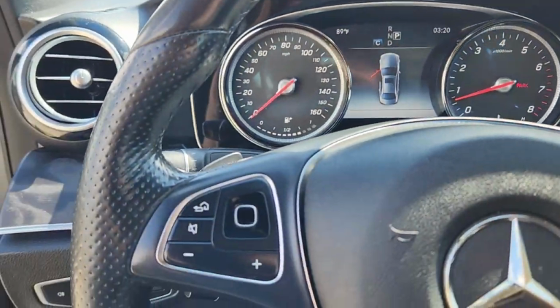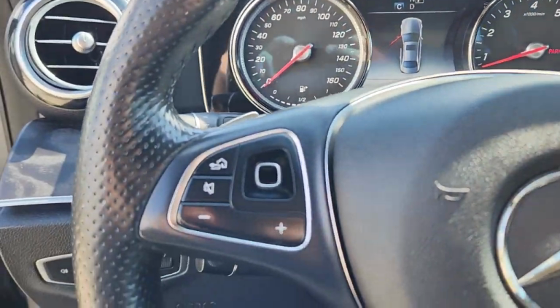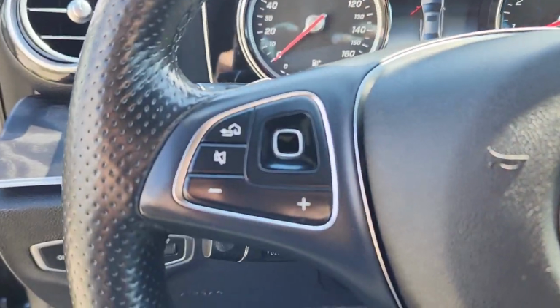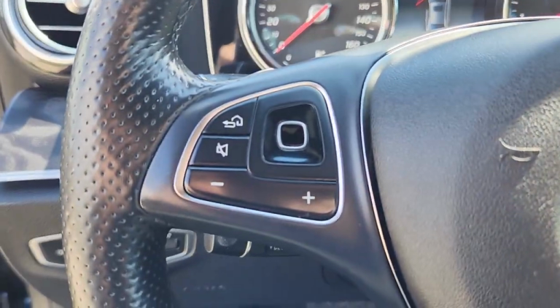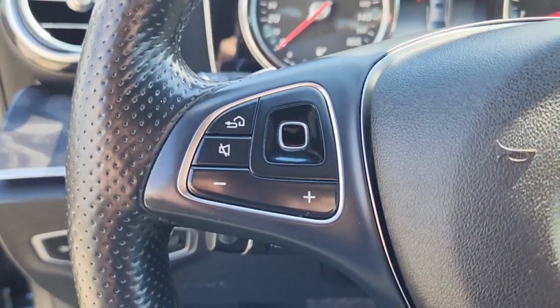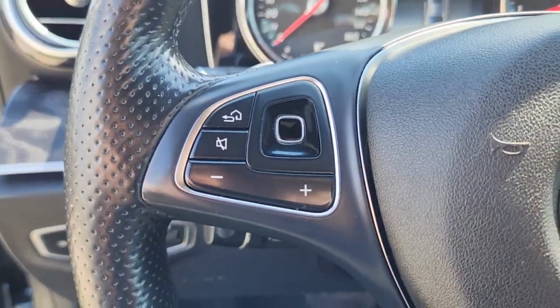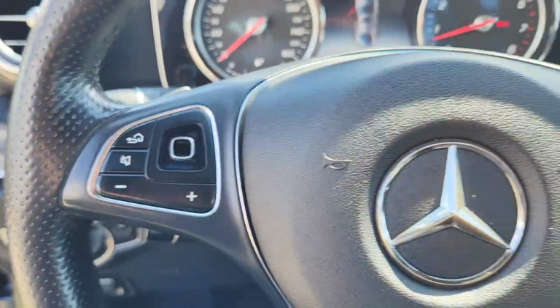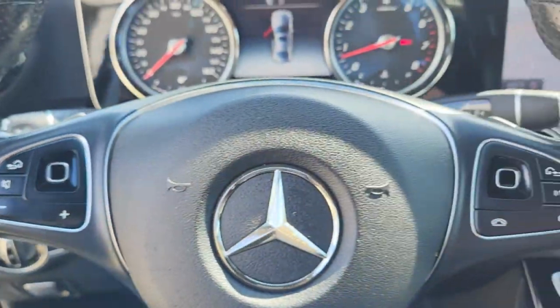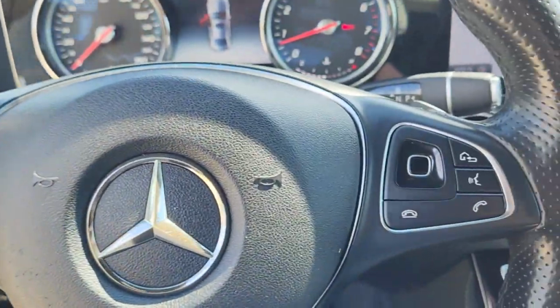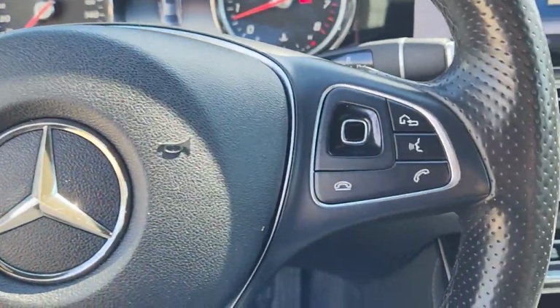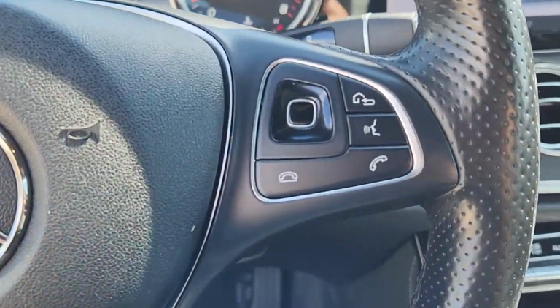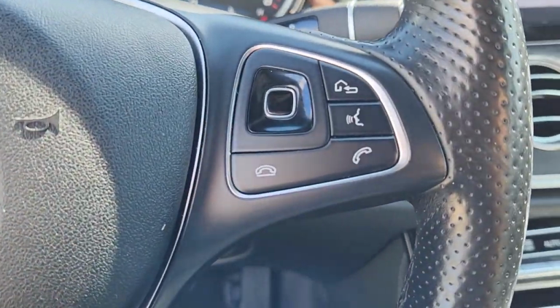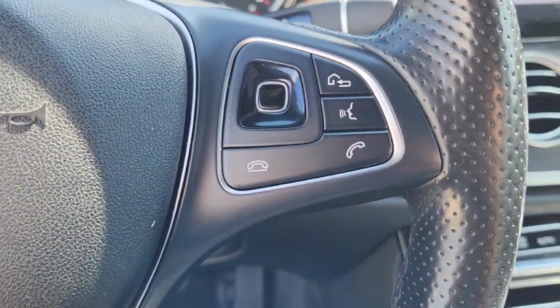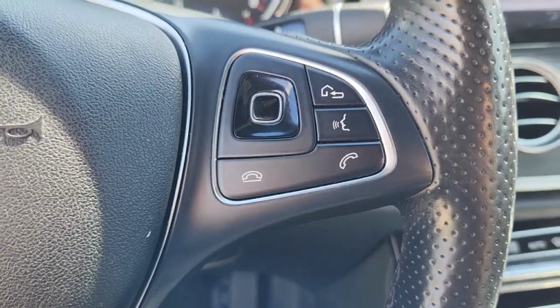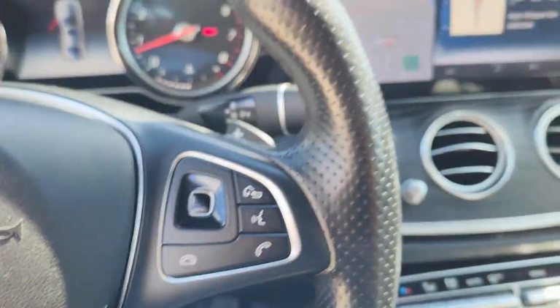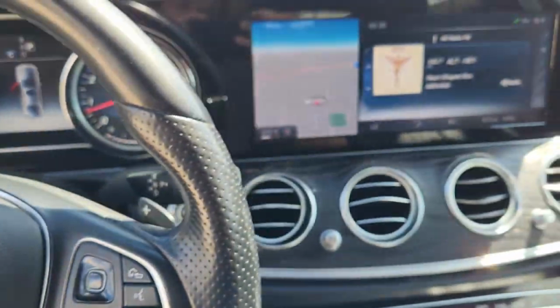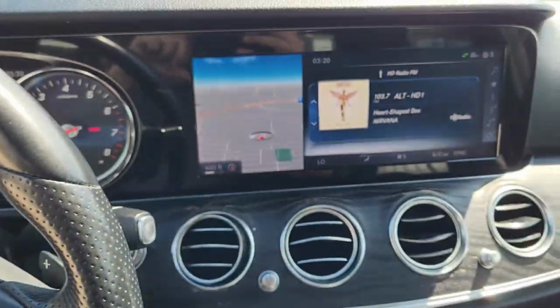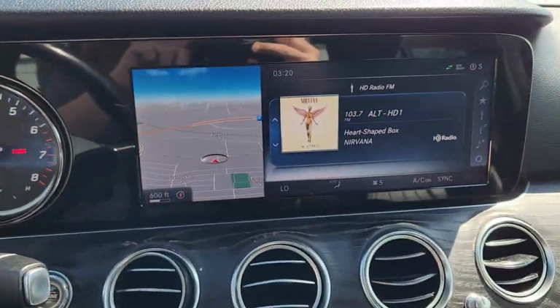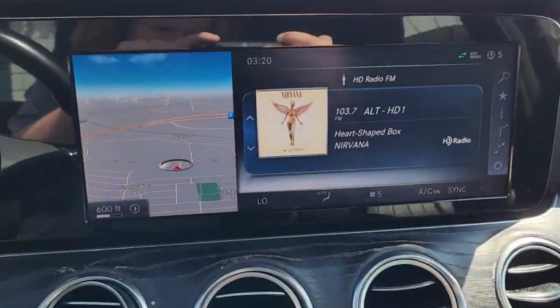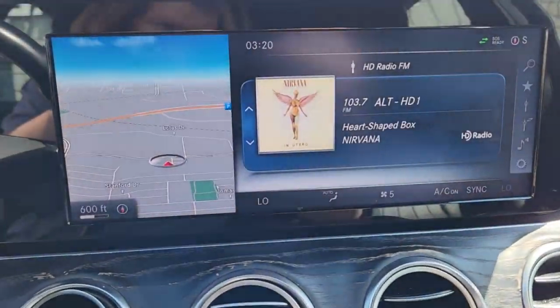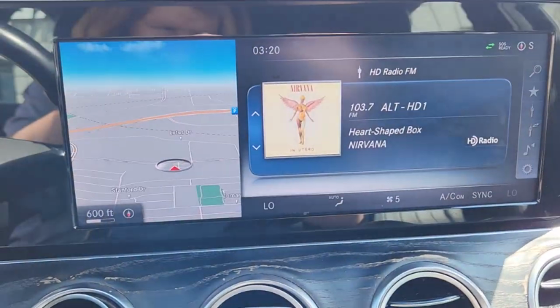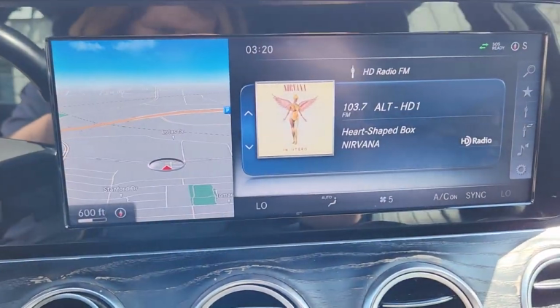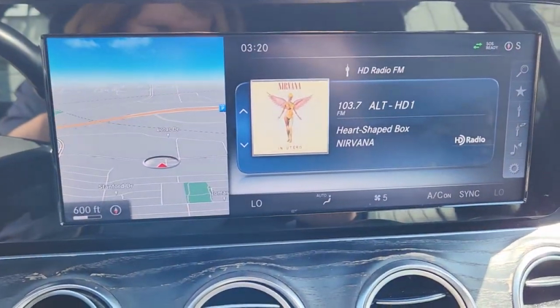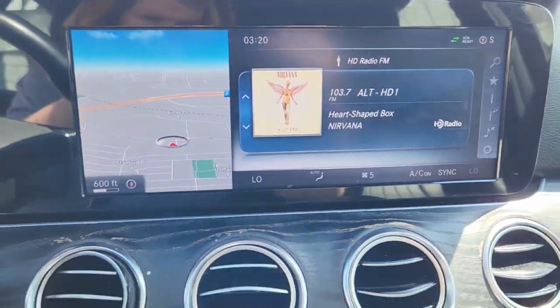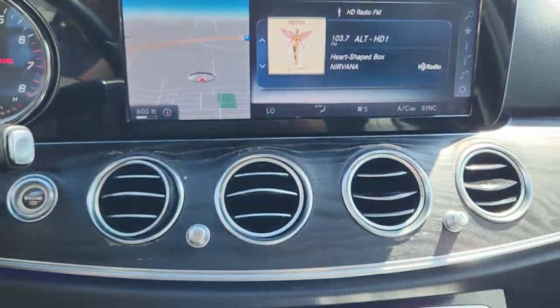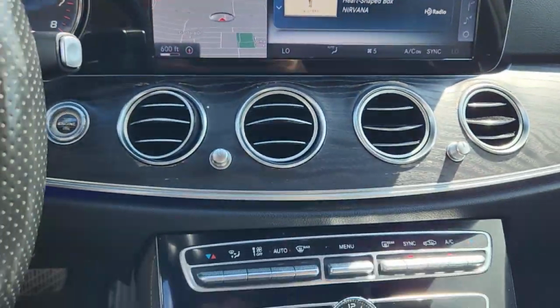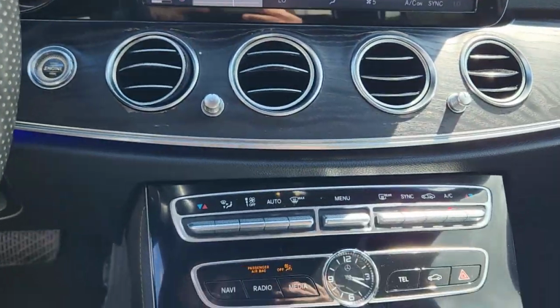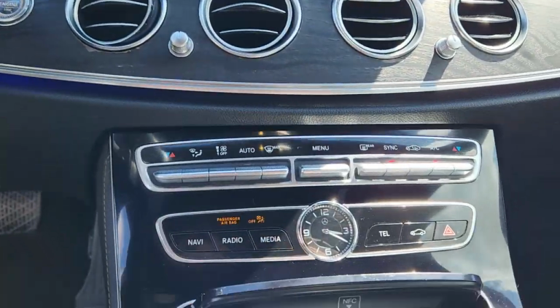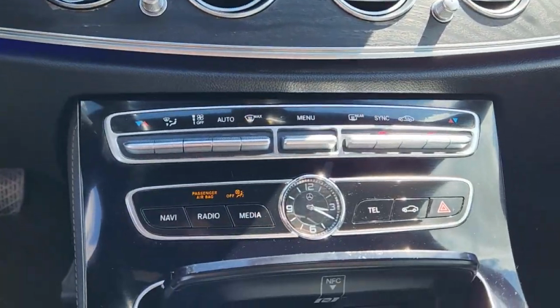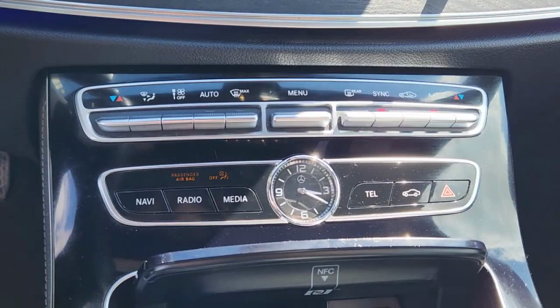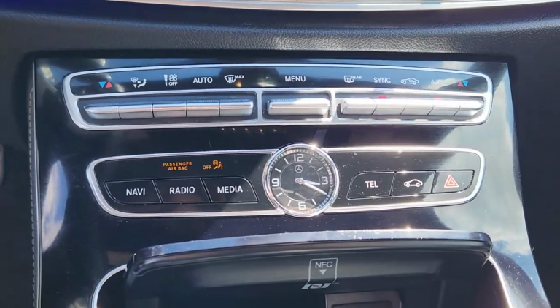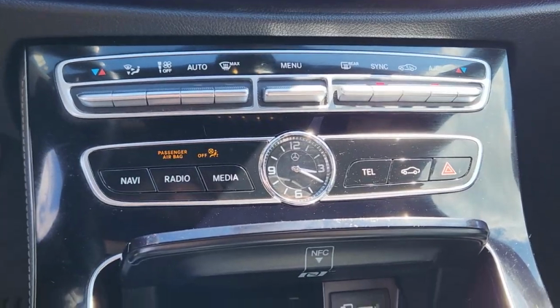Take your appreciation for fine luxury on every family road trip in this elegant E-Class. Come in for a fun and easy road test. Our team will make it the best part of your day.